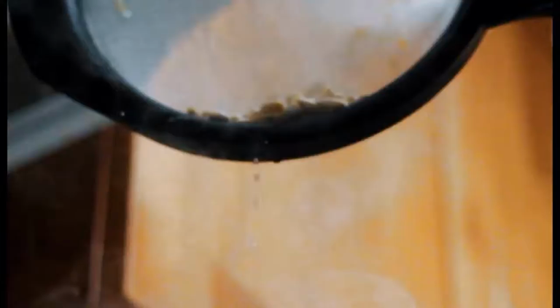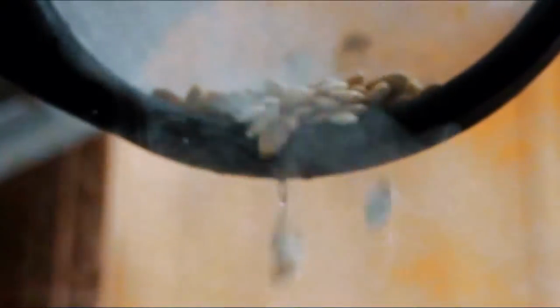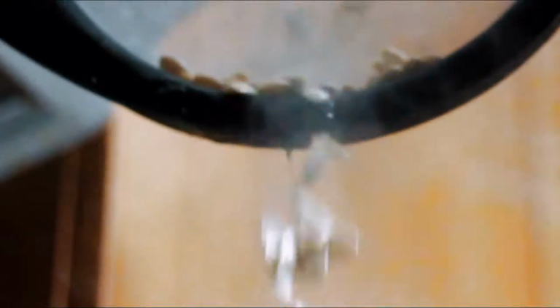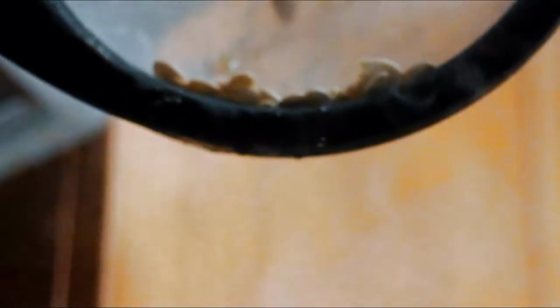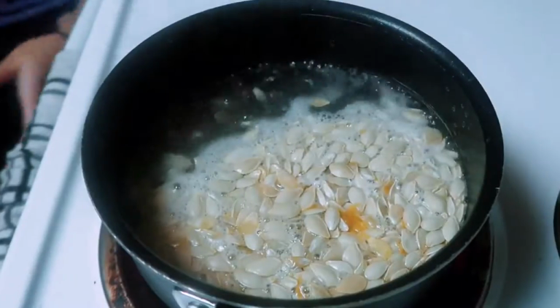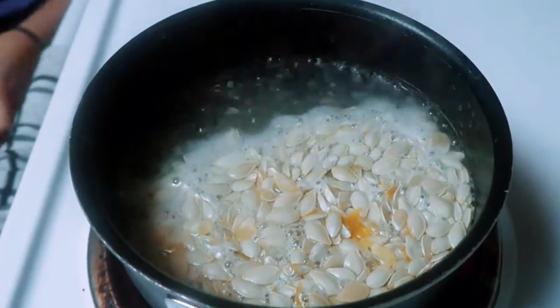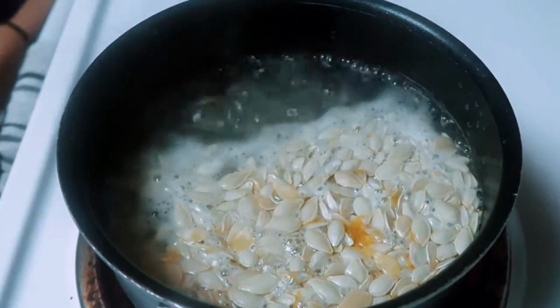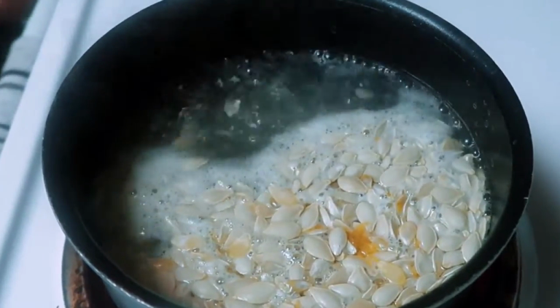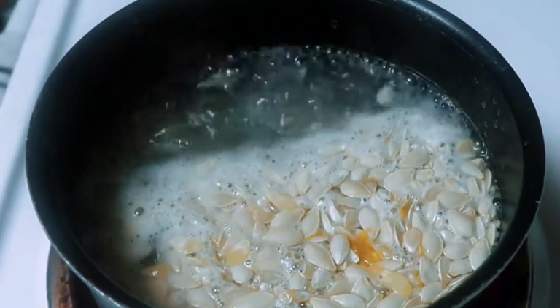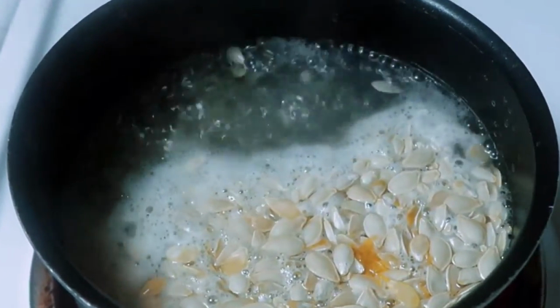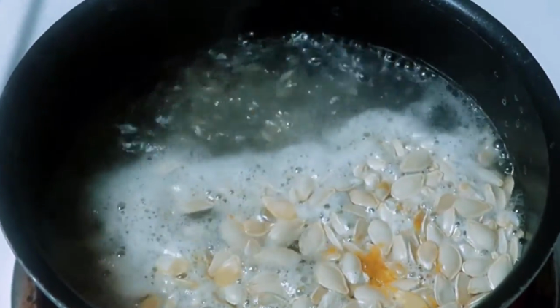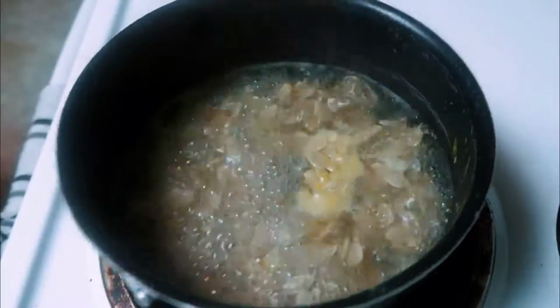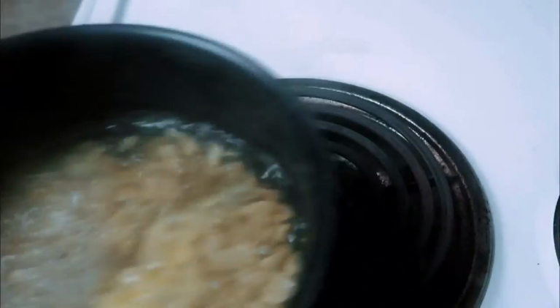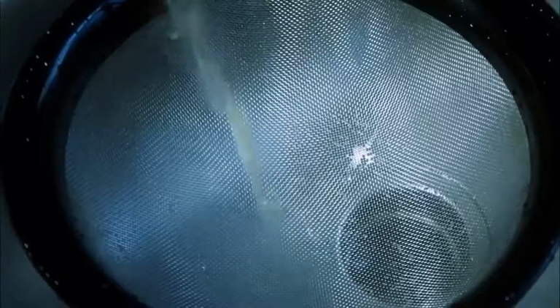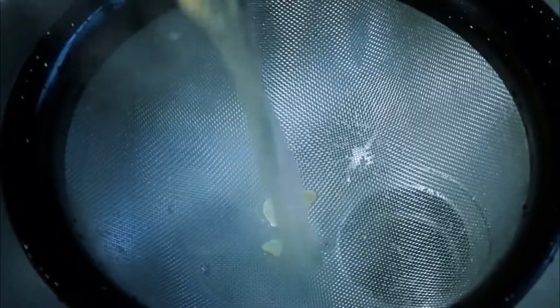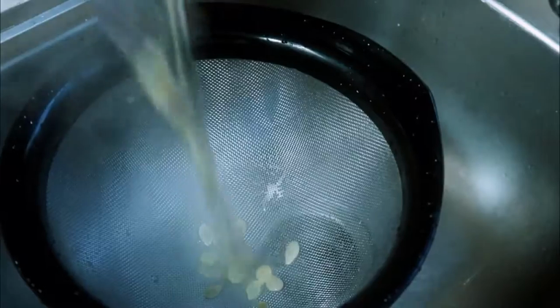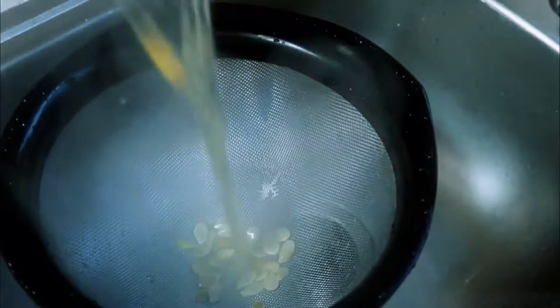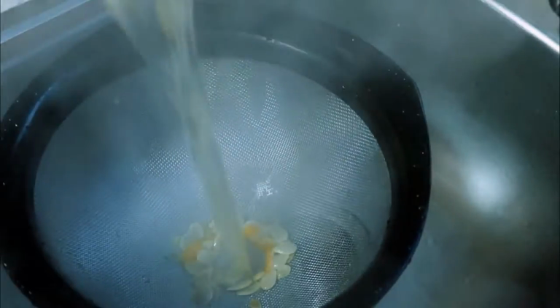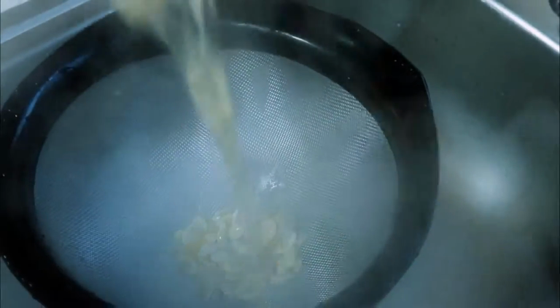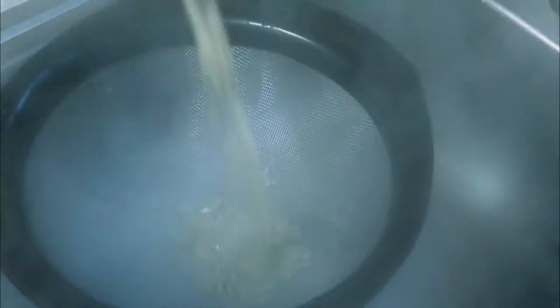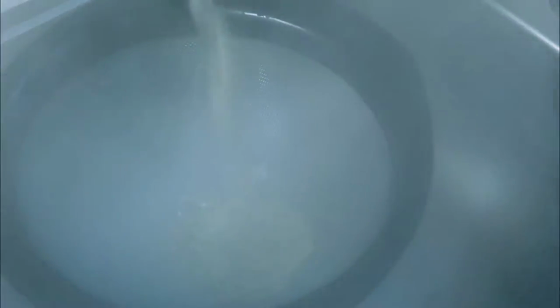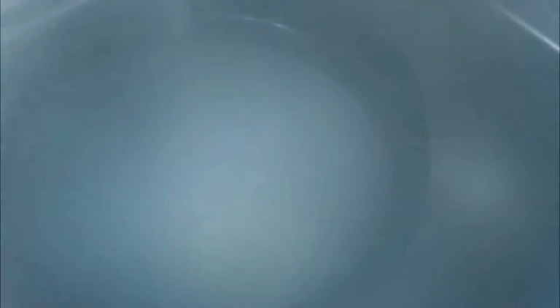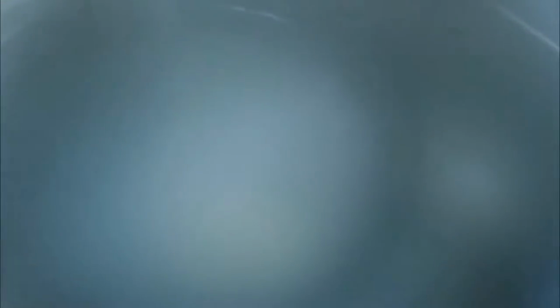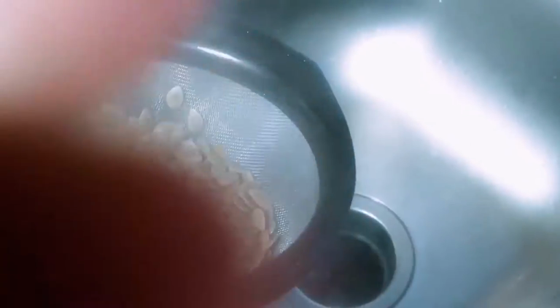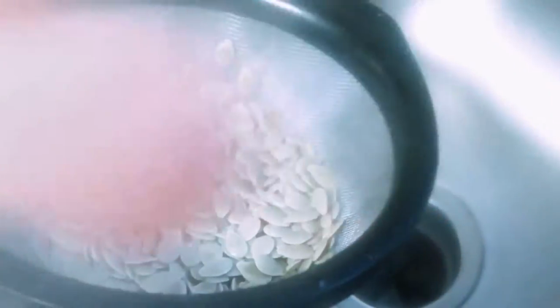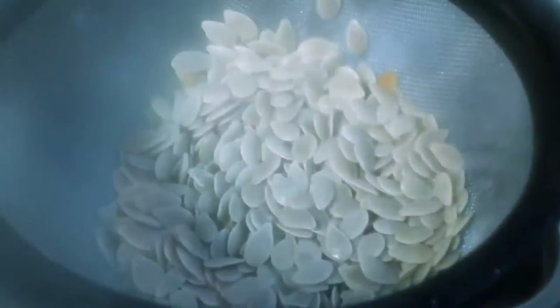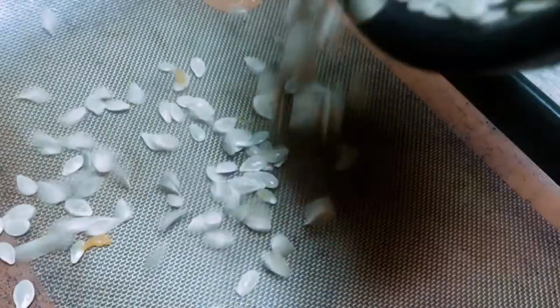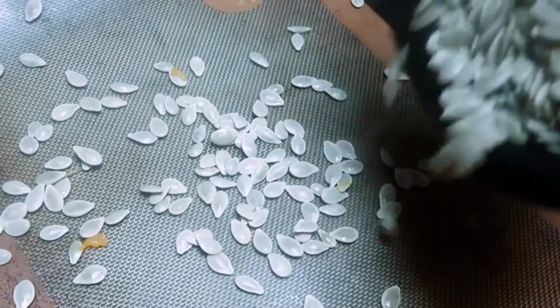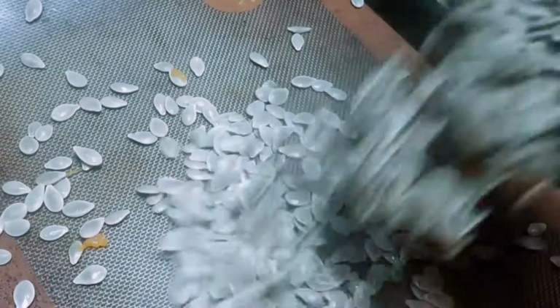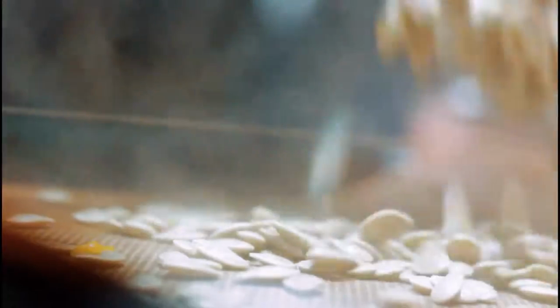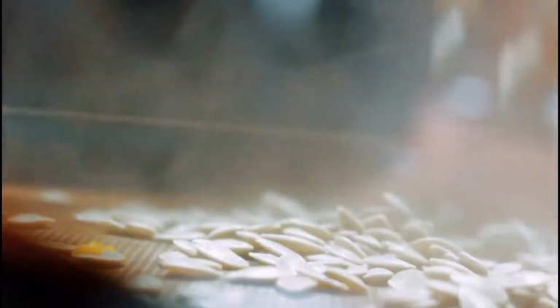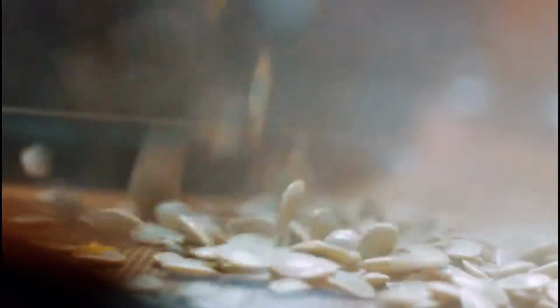Then you're going to want to put them in some boiling water for about 10 minutes. This helps the cooking process — the outside tends to cook a little bit faster than the inside, so when you boil them, it helps them not burn.